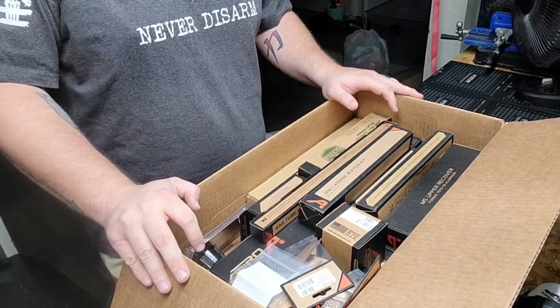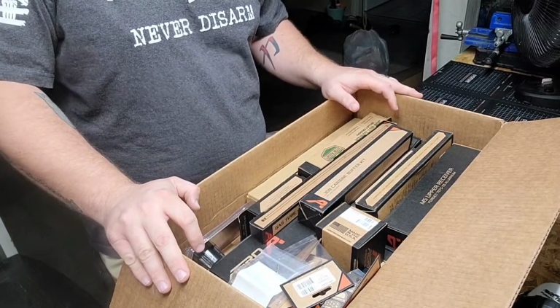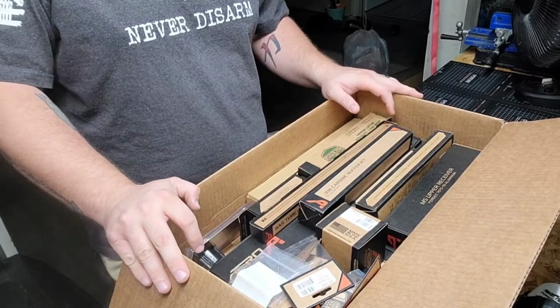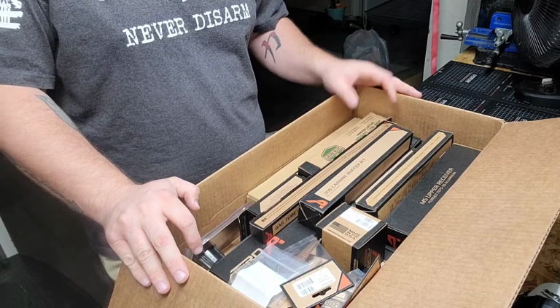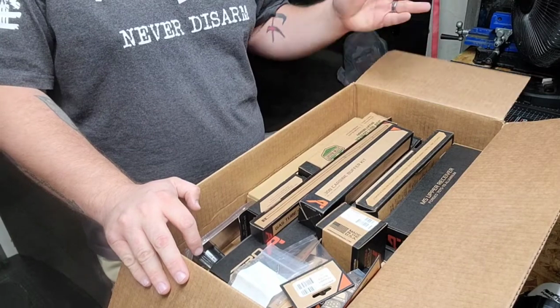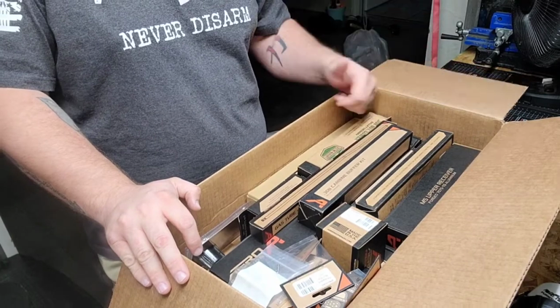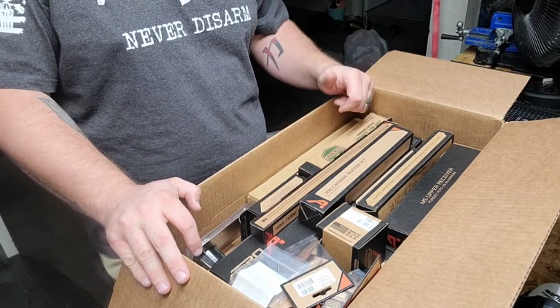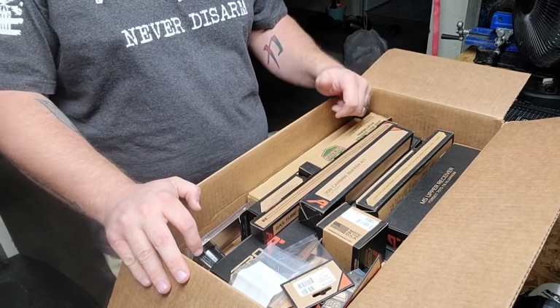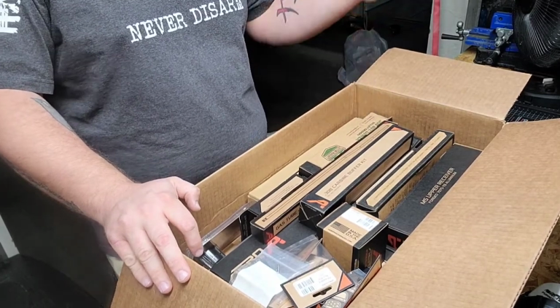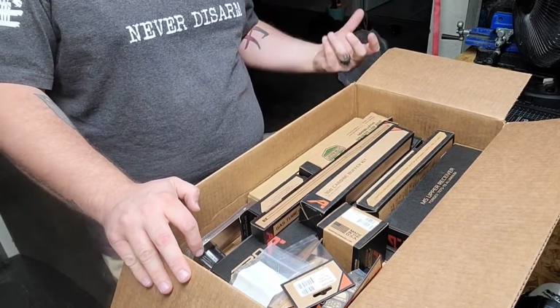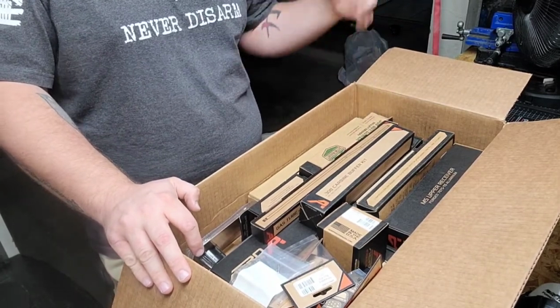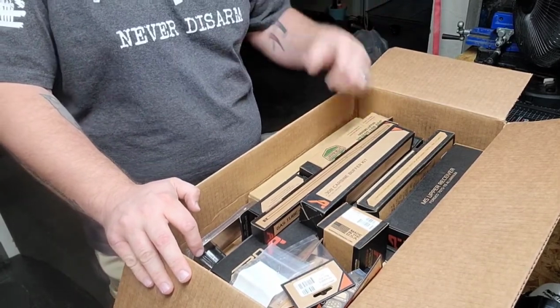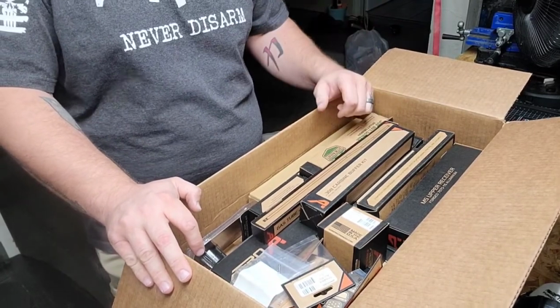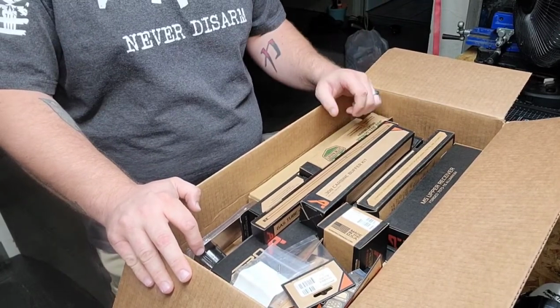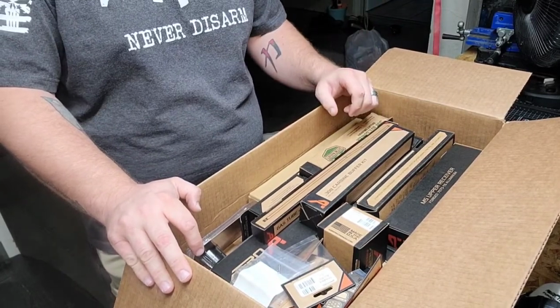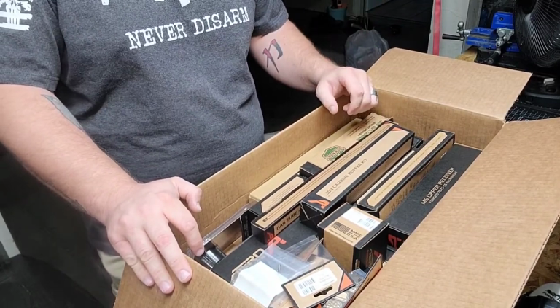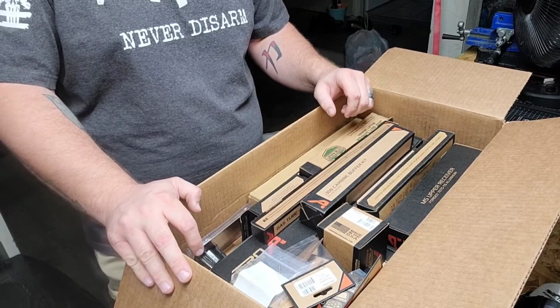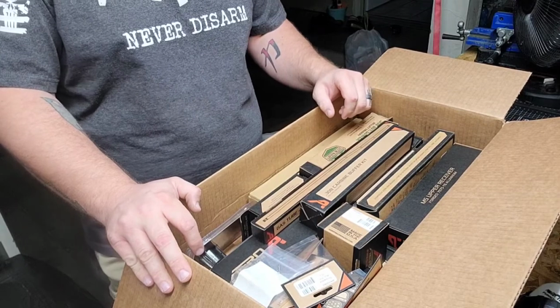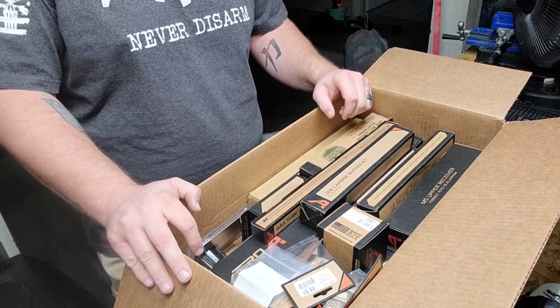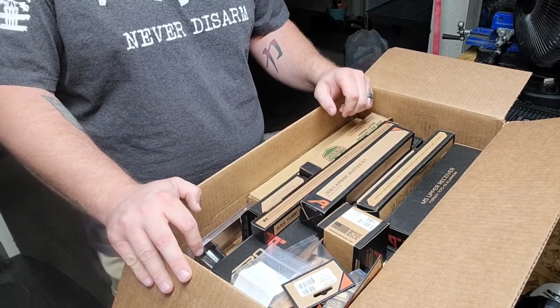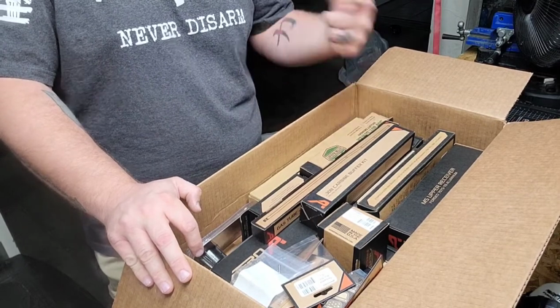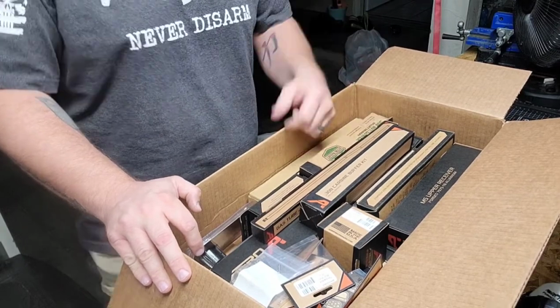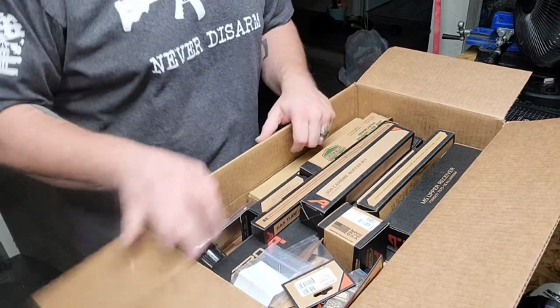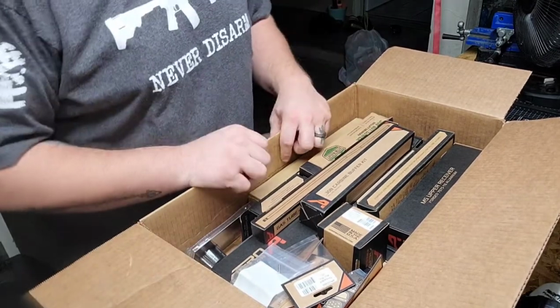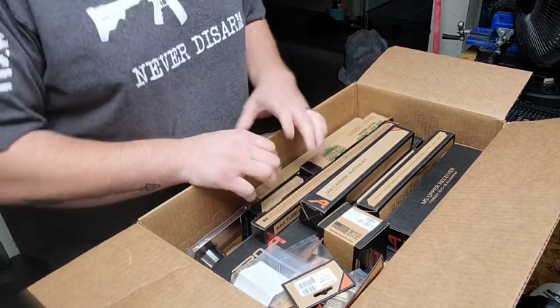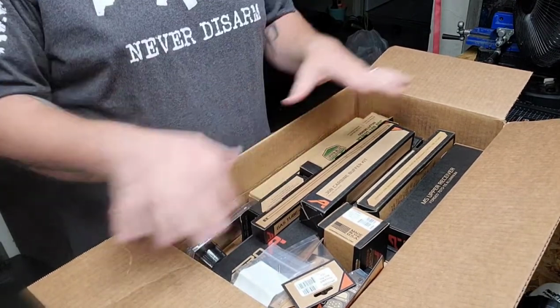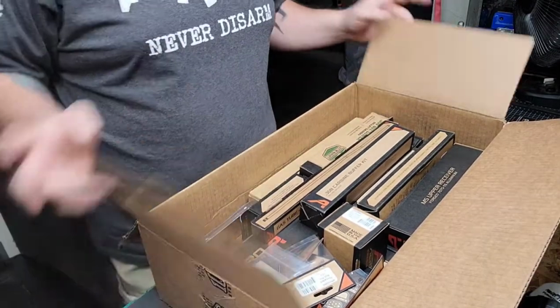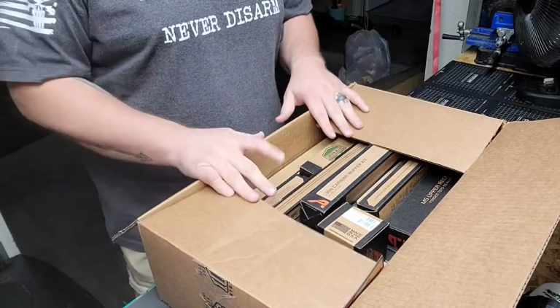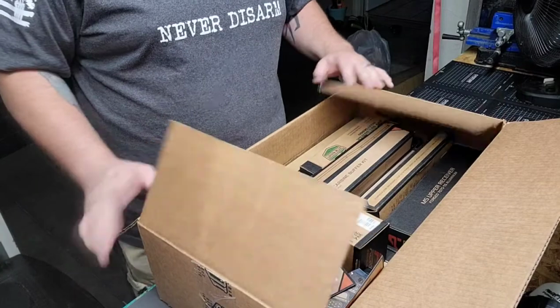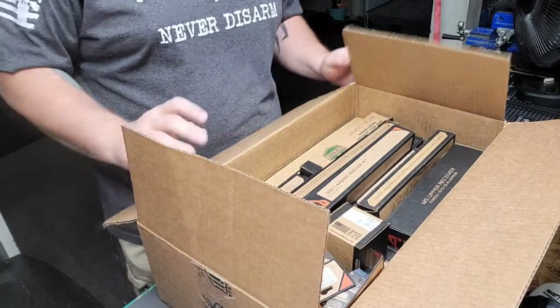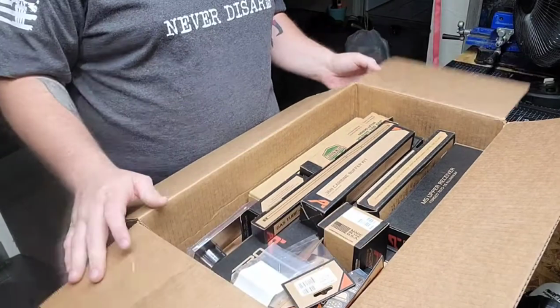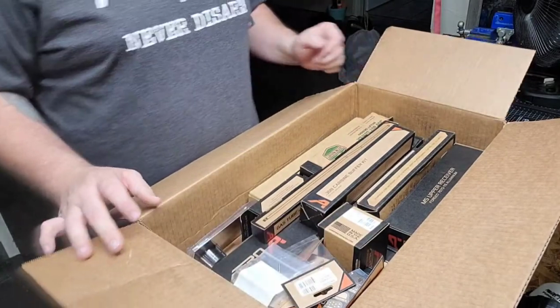Alright guys, I hope you can hear me — I'm working with a new camera setup in my new house with my new workbench. Hopefully this is the best angle; if you have any suggestions, put them down in the comments. Here's the box — this is the Capstone box, this is what you get.